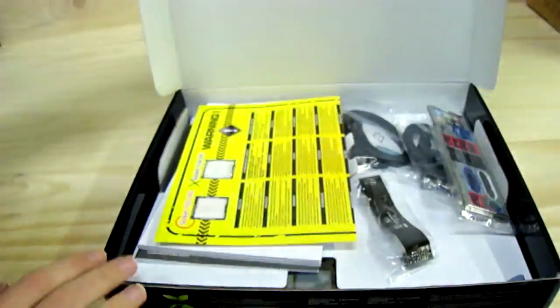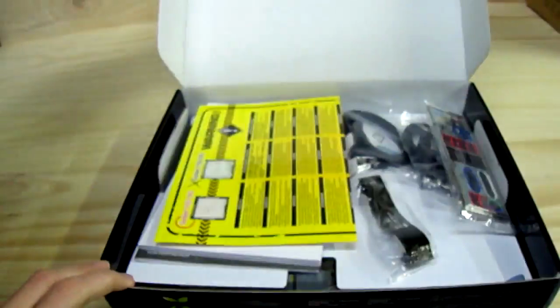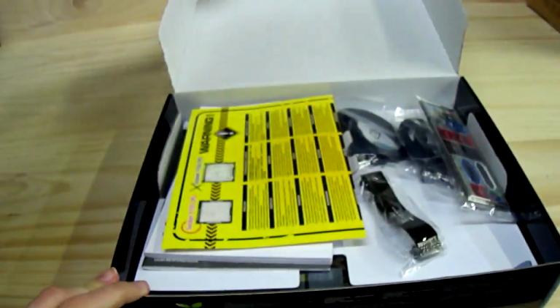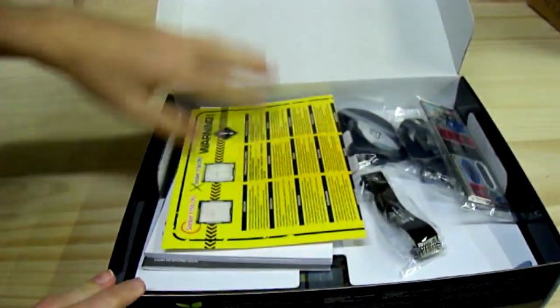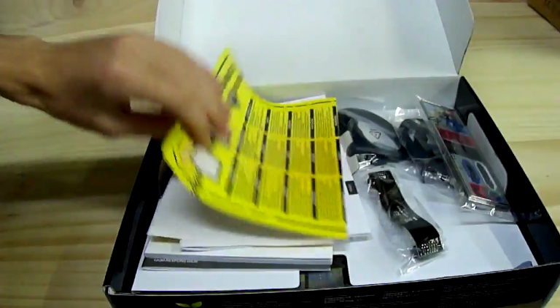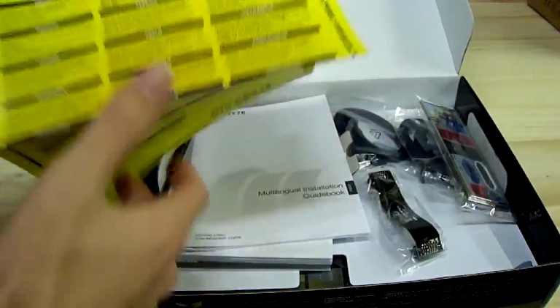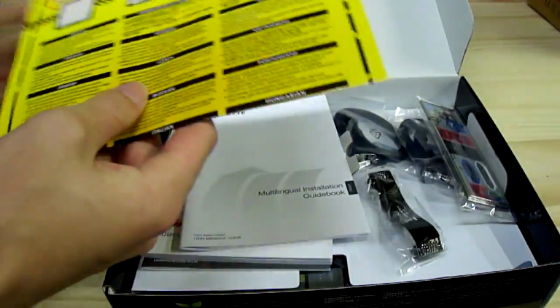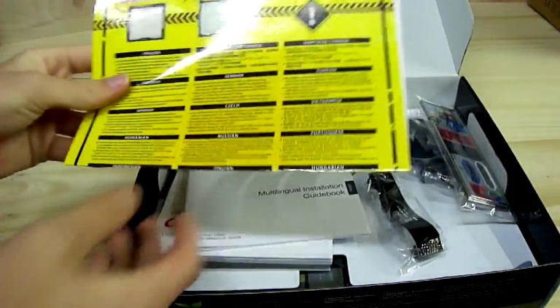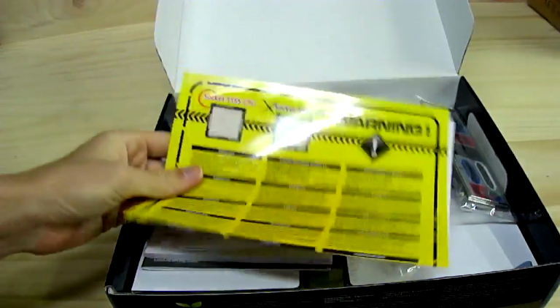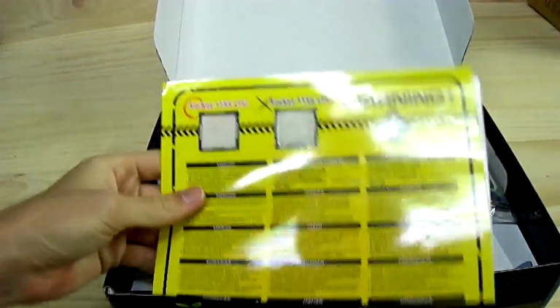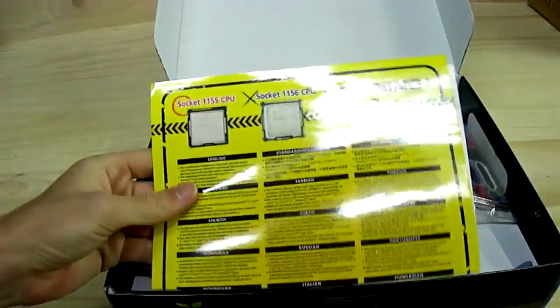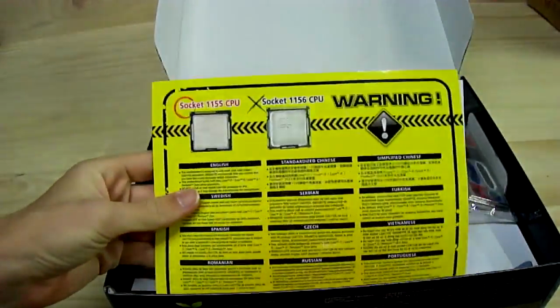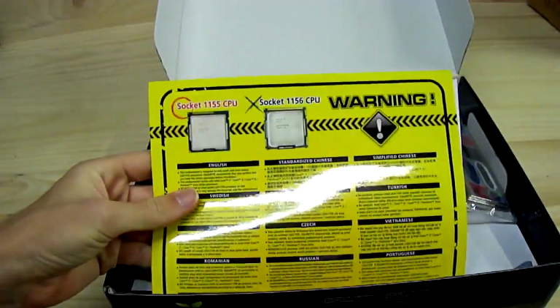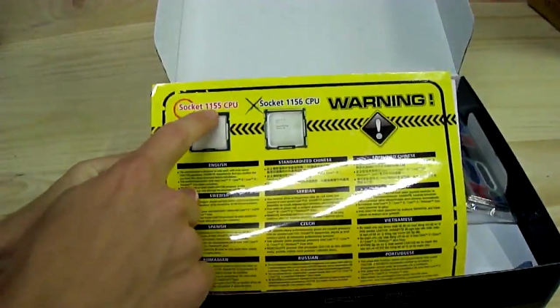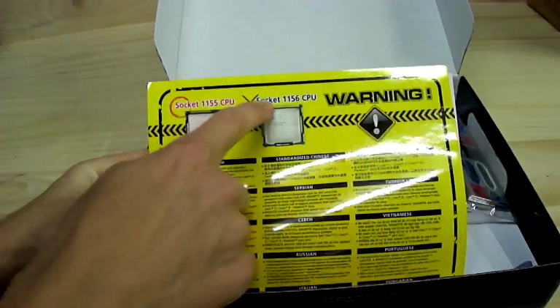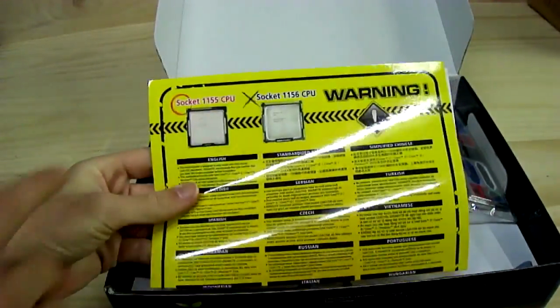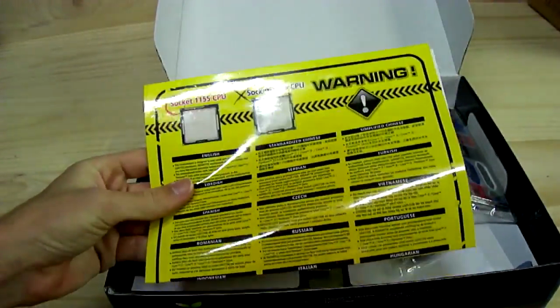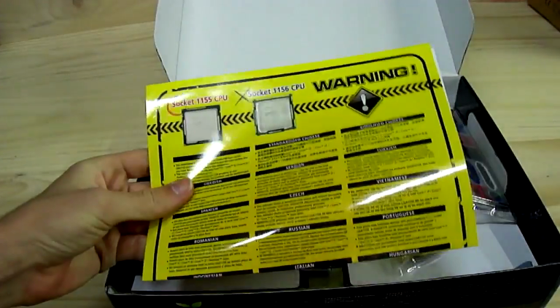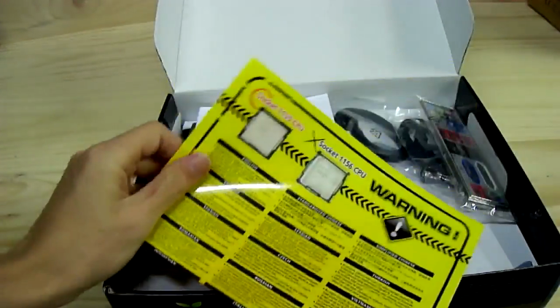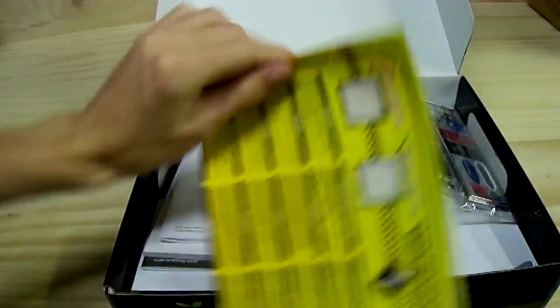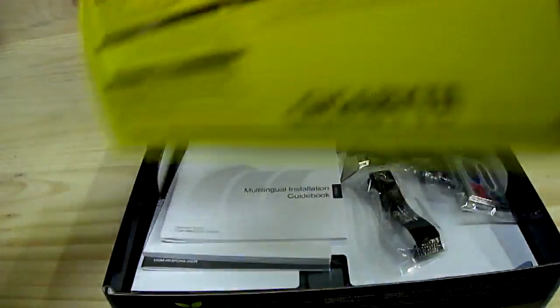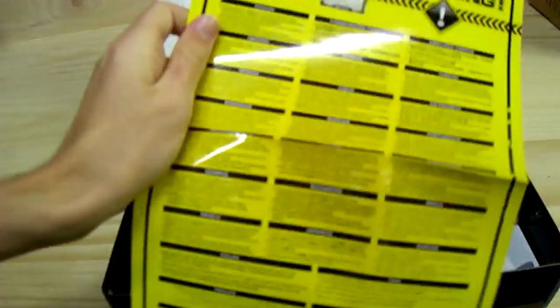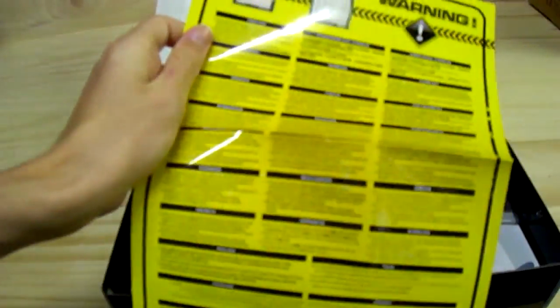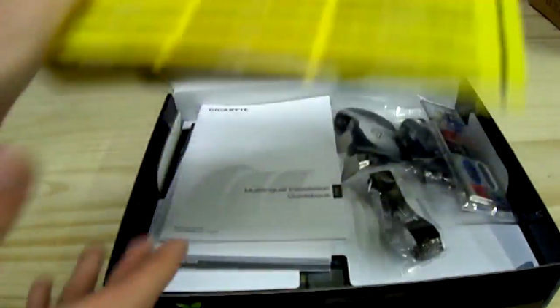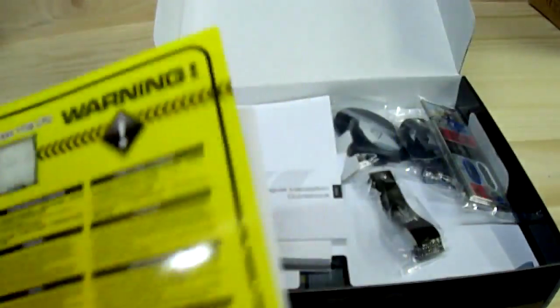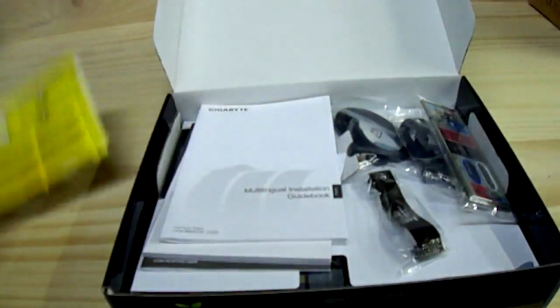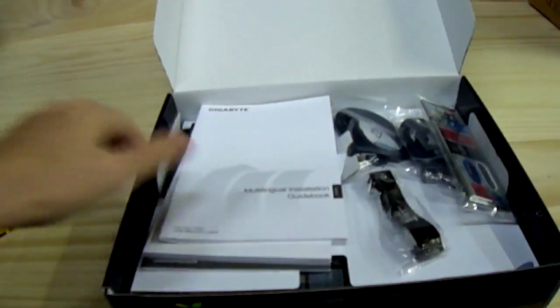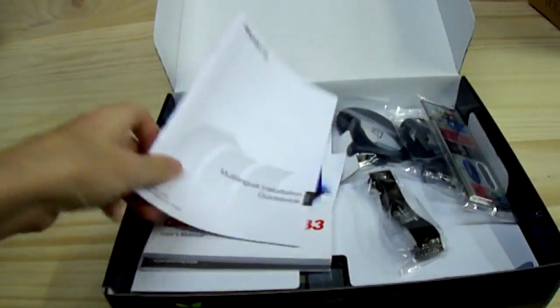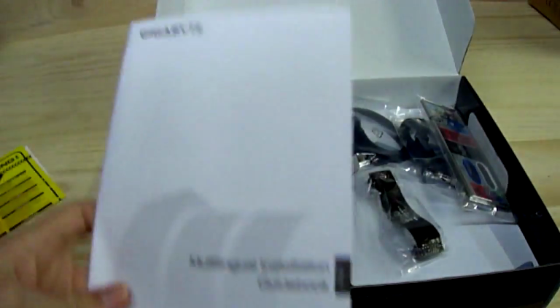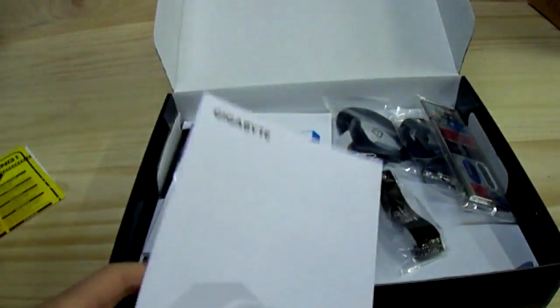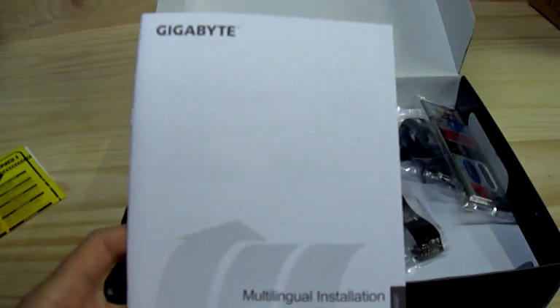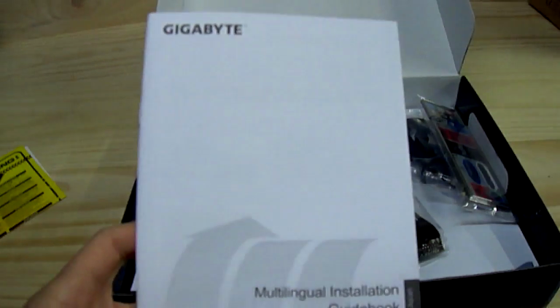Okay, we open it up, and we see a warning: Socket 1155 — not Socket 1156. Yeah, thanks Gigabyte. And there's a multilingual installation guidebook.